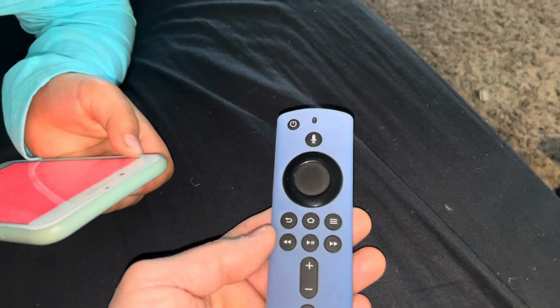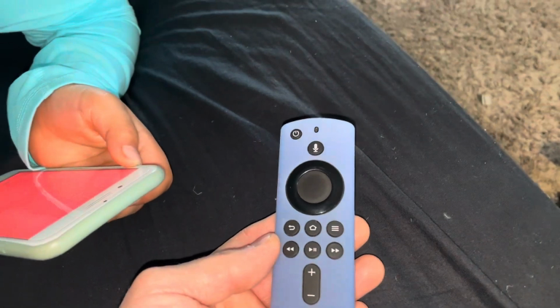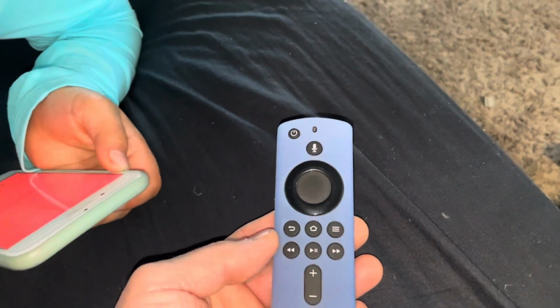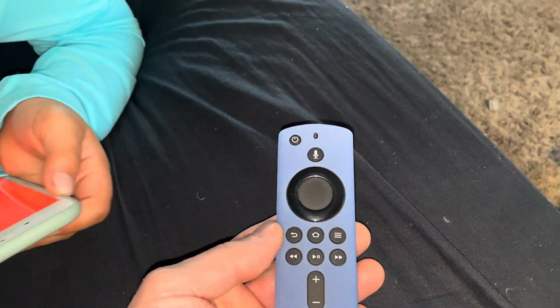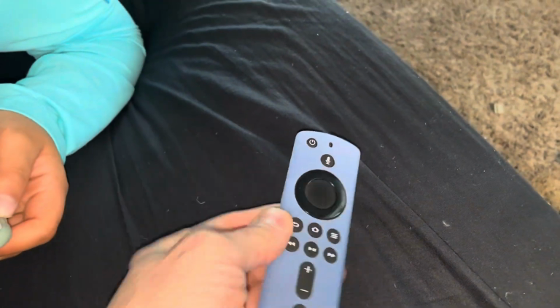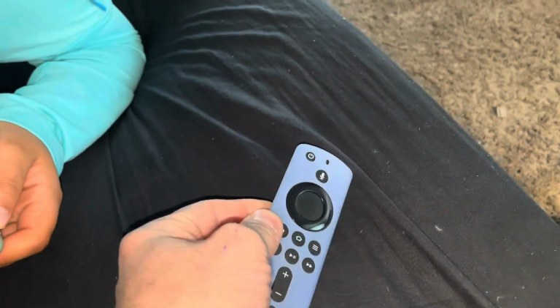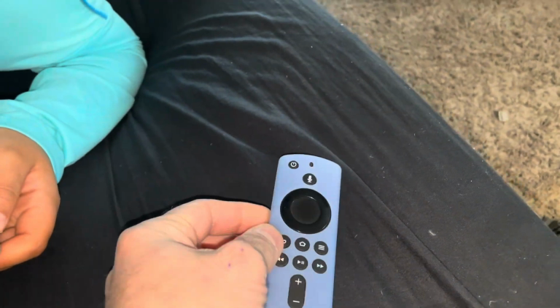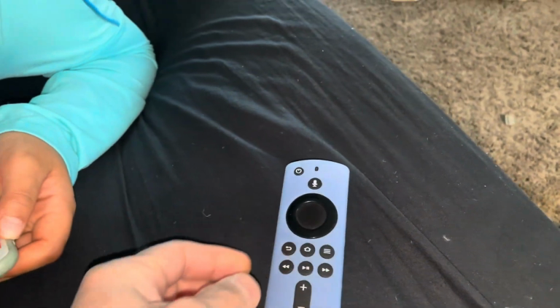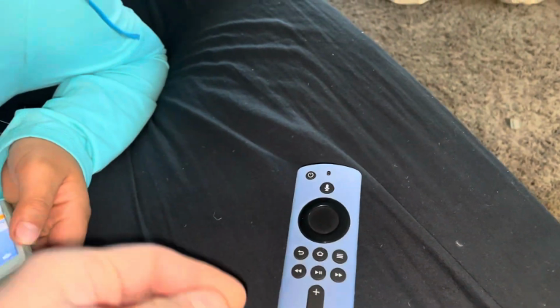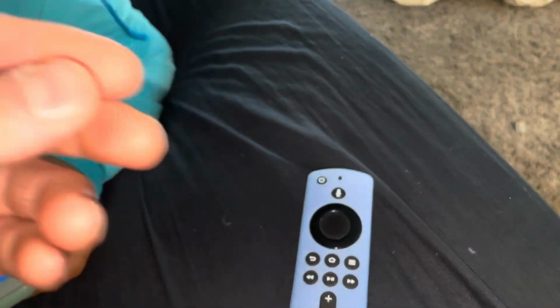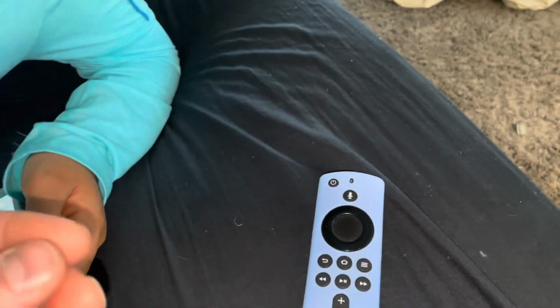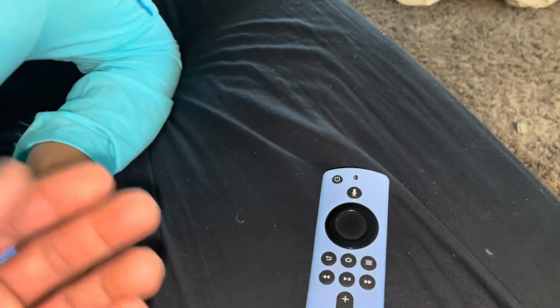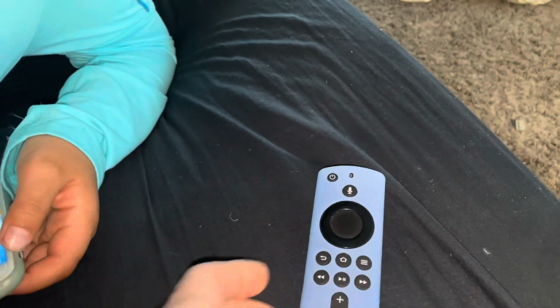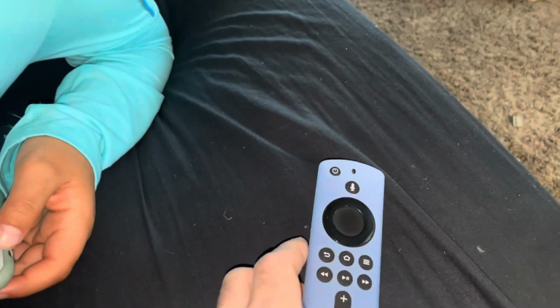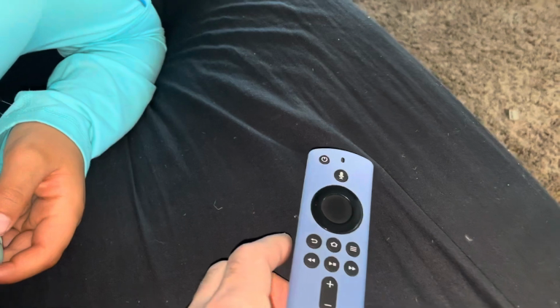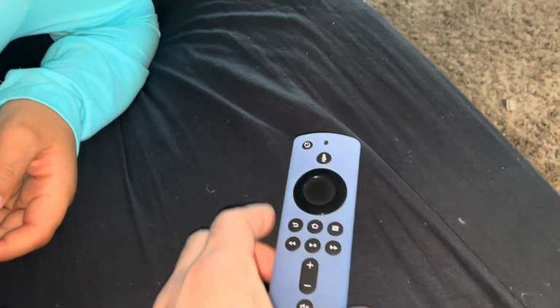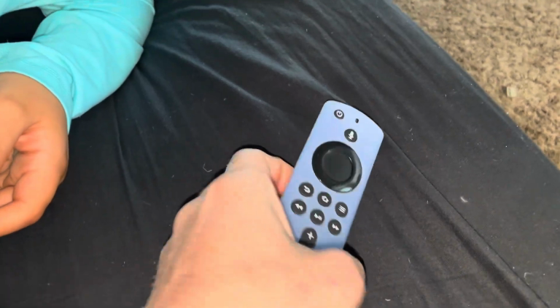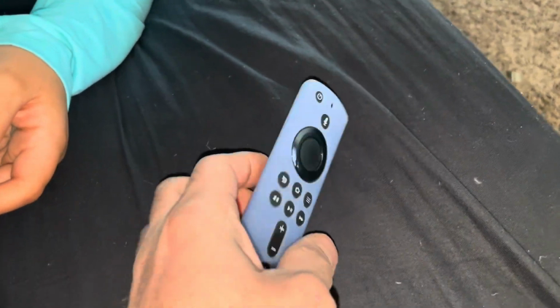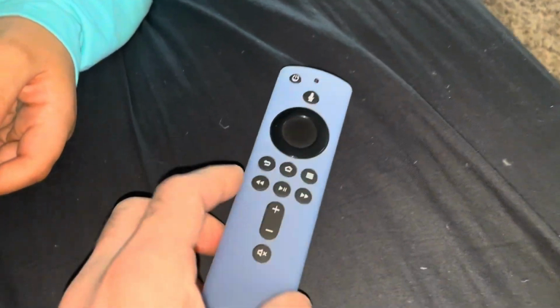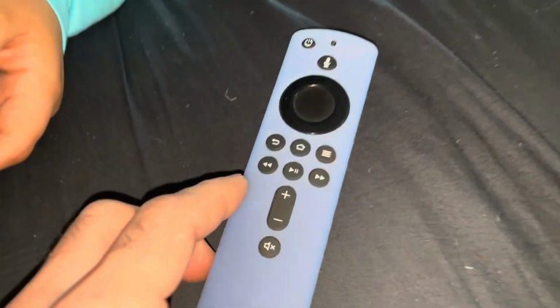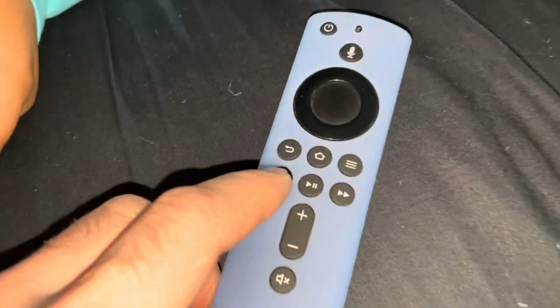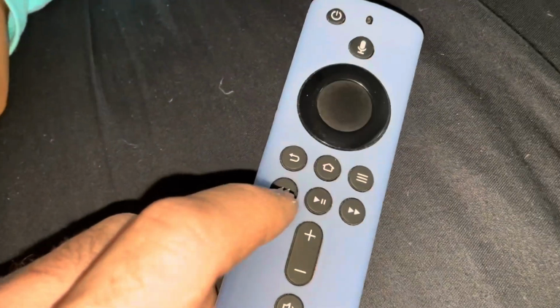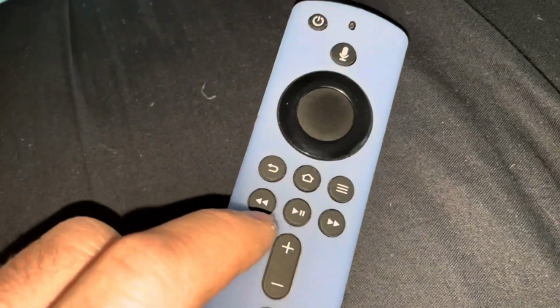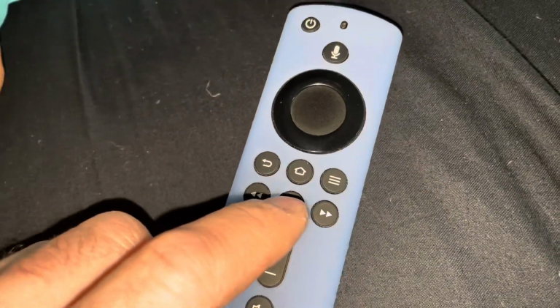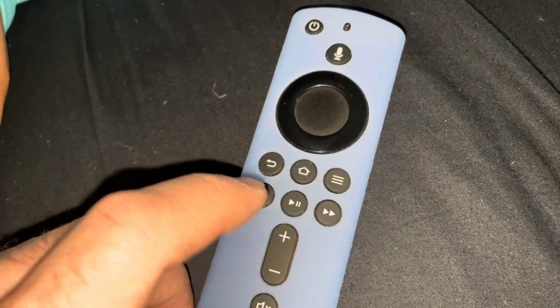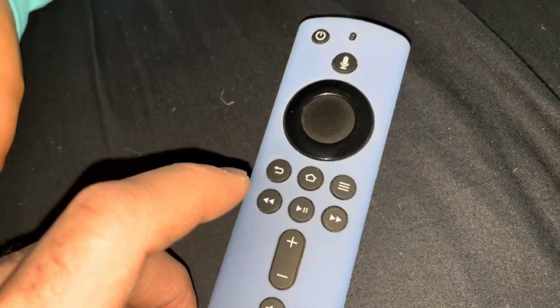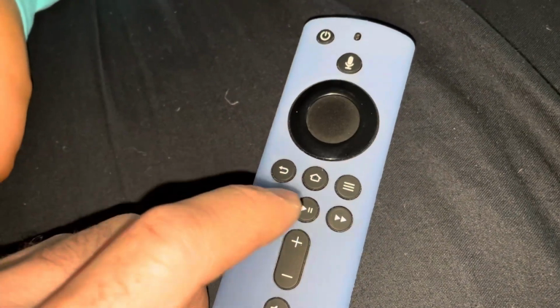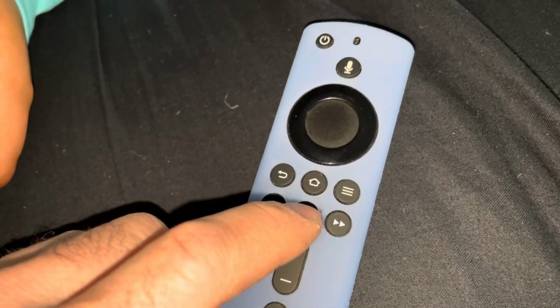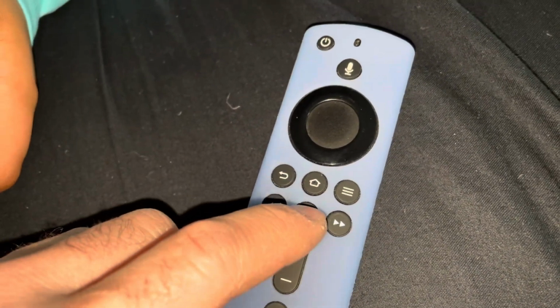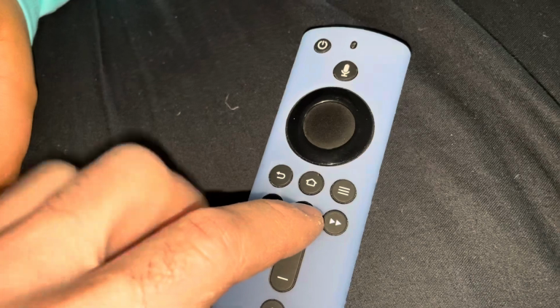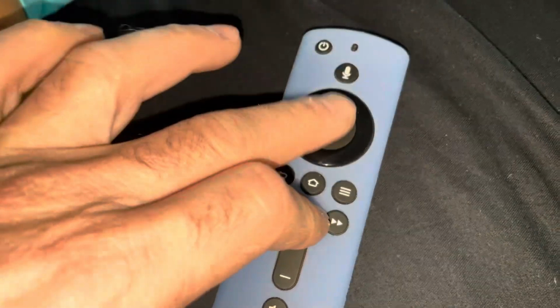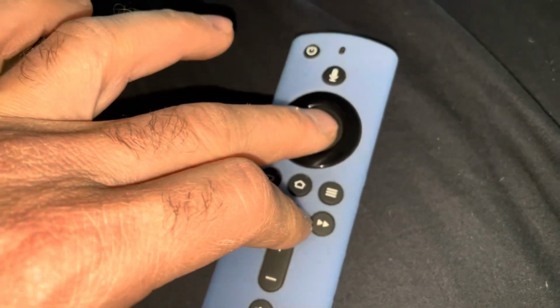I tried unplugging it. I read online that you should try different HDMI ports in case one is messed up. I also tried a soft reset, which was holding the Play button and the Circle button for about eight seconds, and then my Fire TV reset.